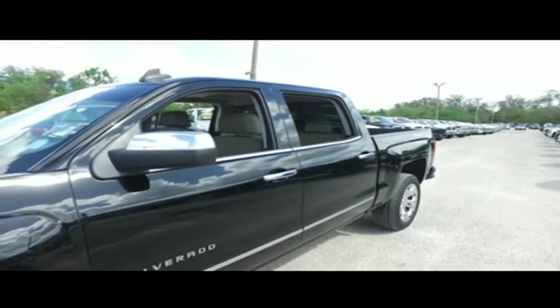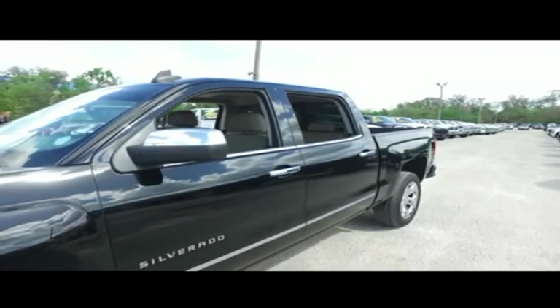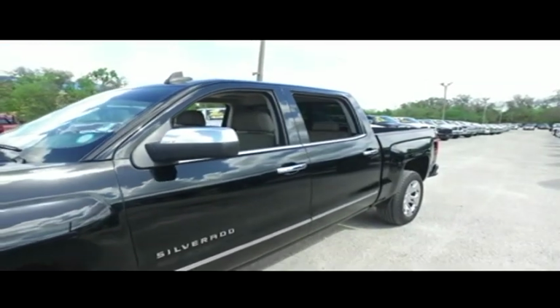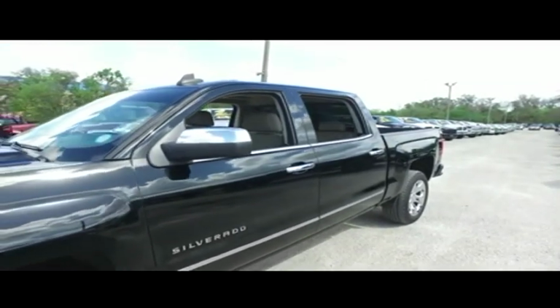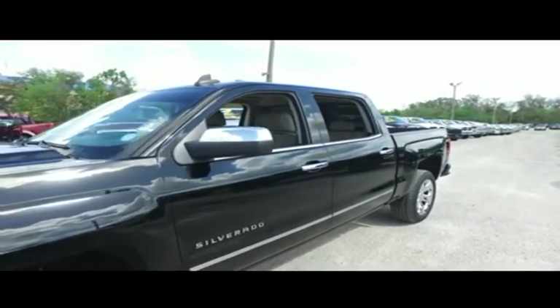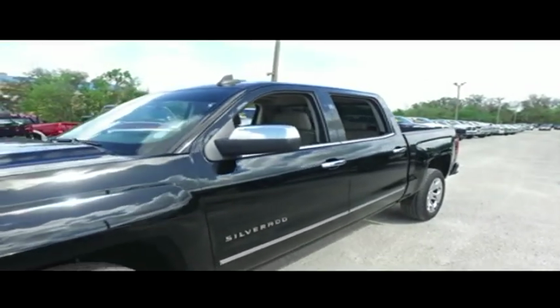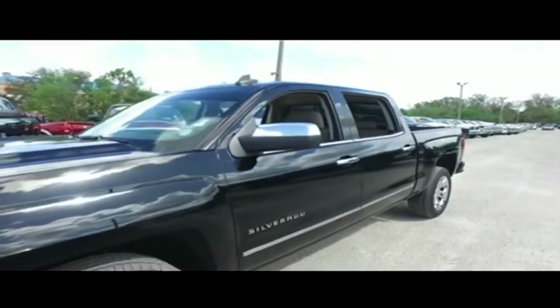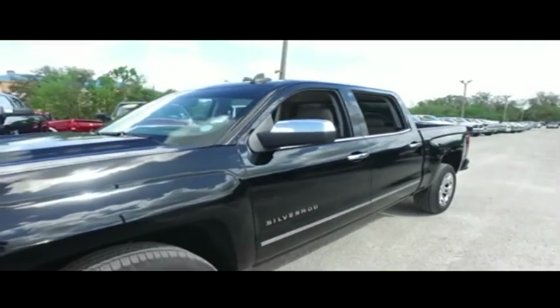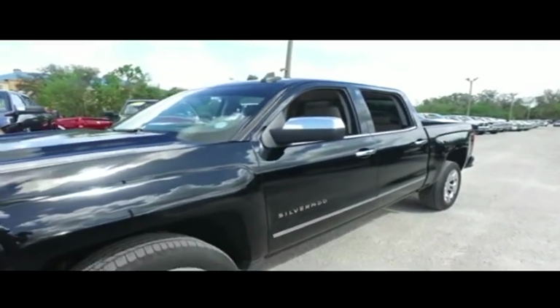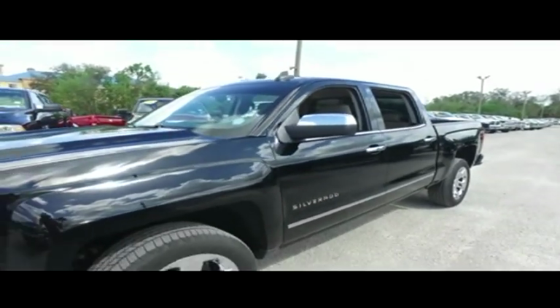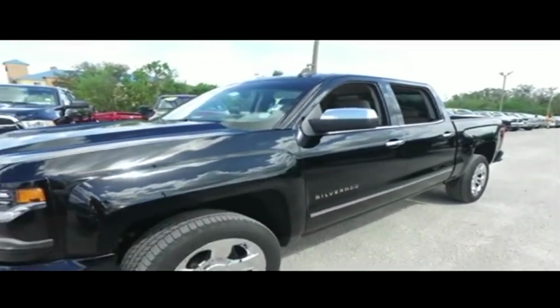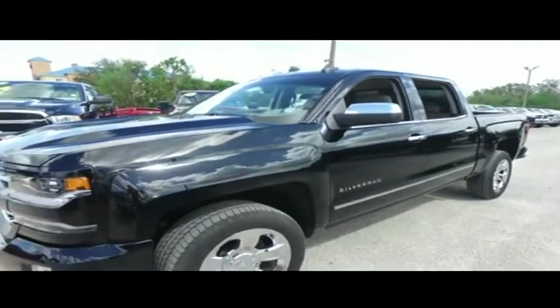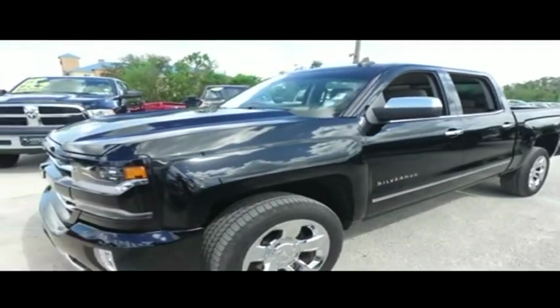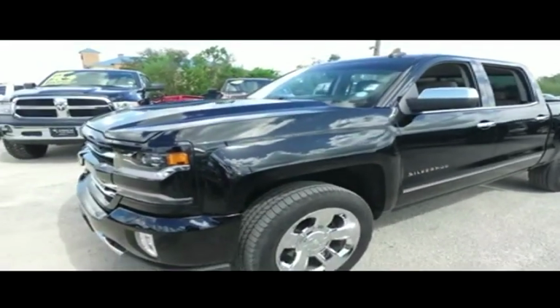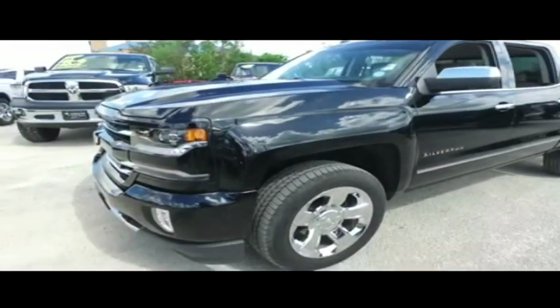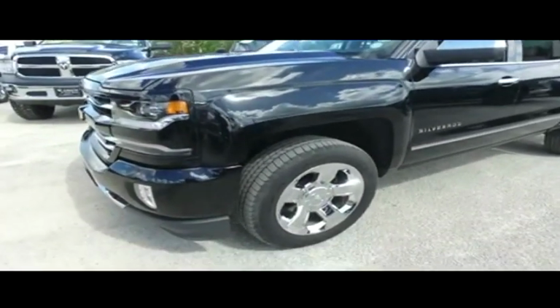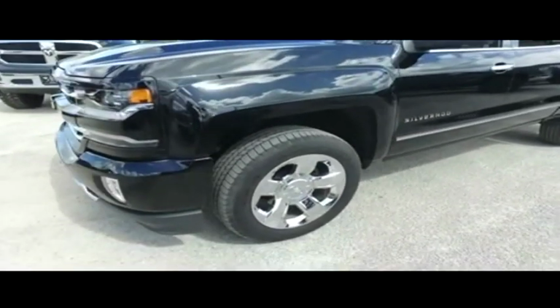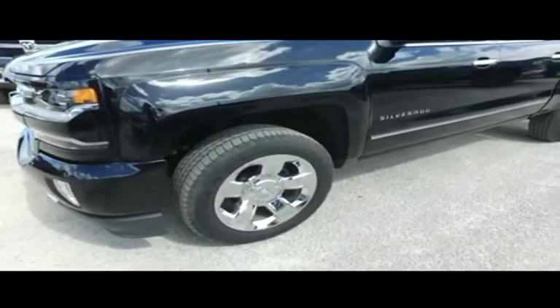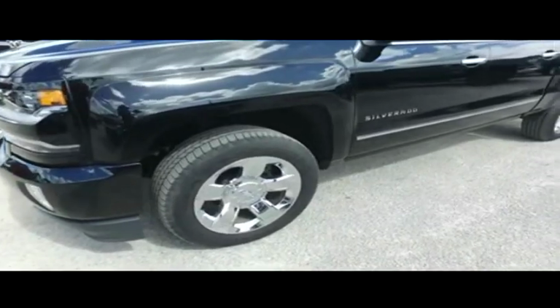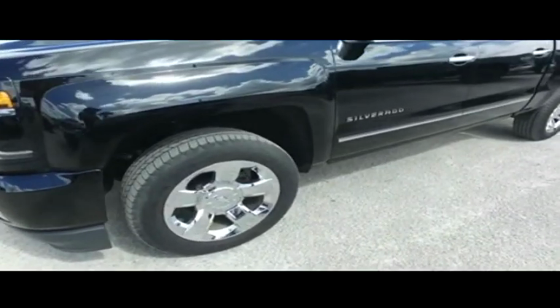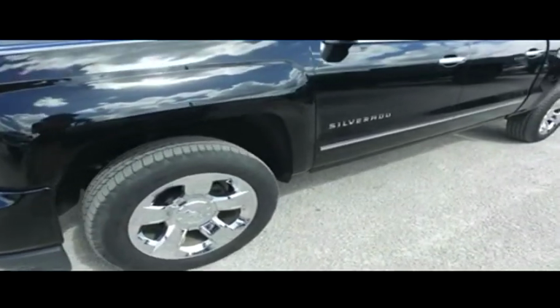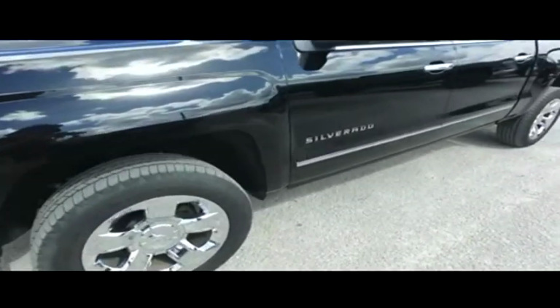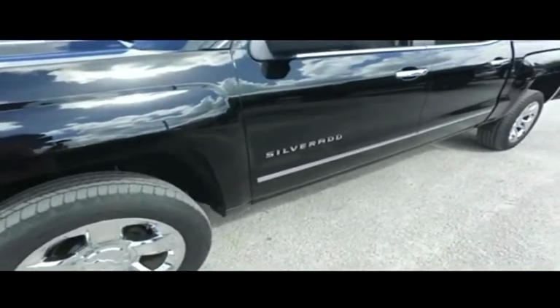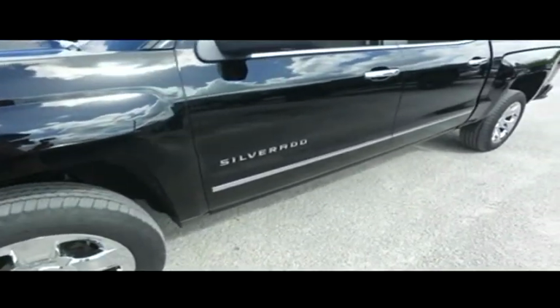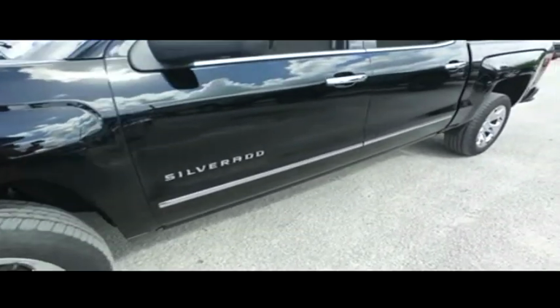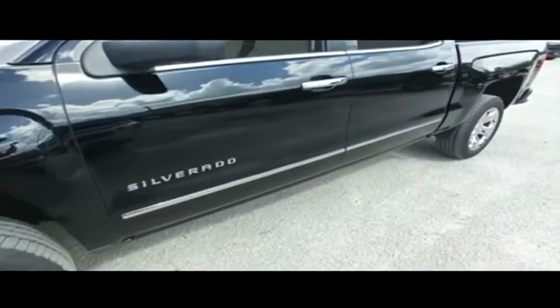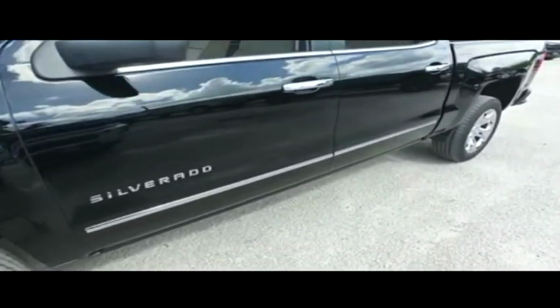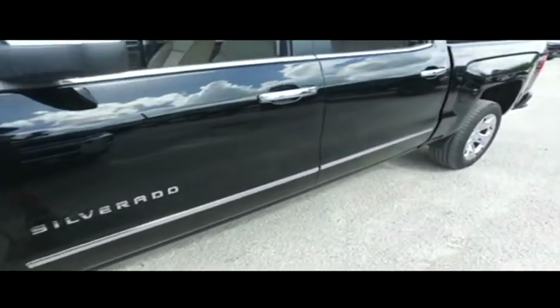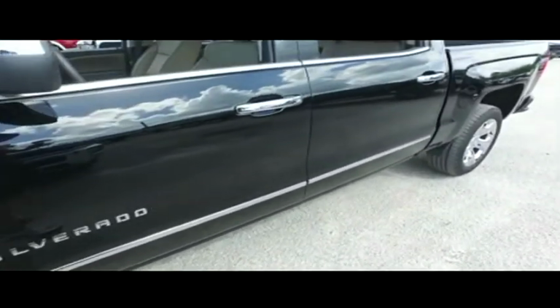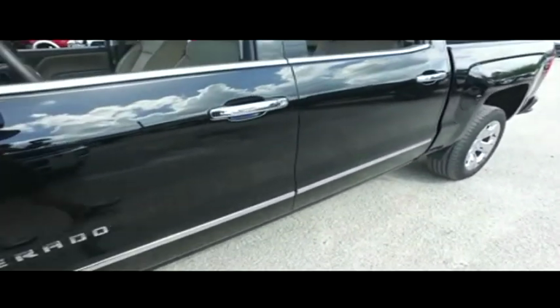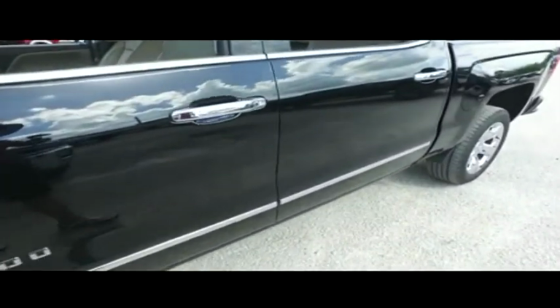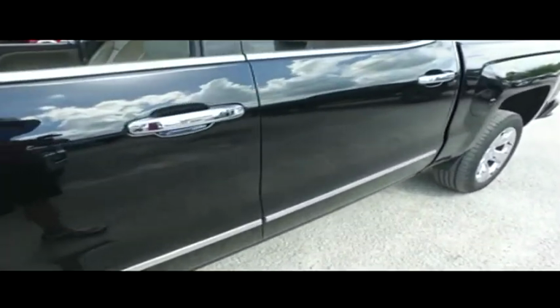You got that Go Far with OnStar. CD, MP3, Bluetooth, satellite ready, touch screen LCD, speak to text, Apple CarPlay technology.